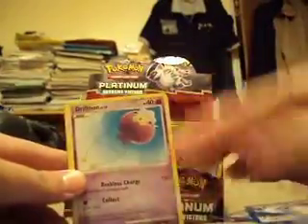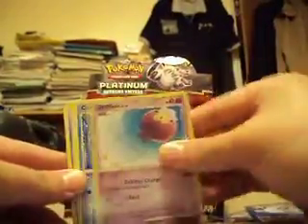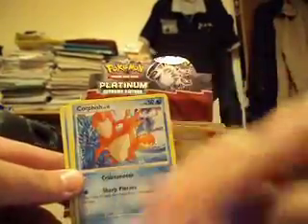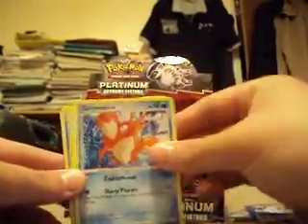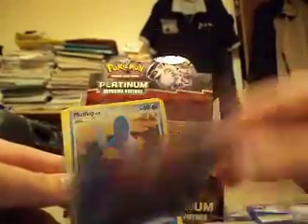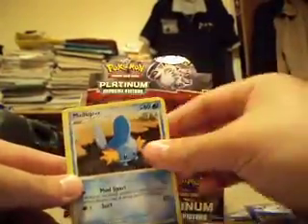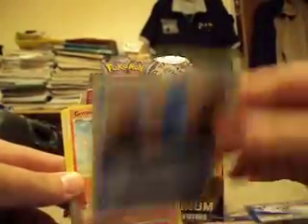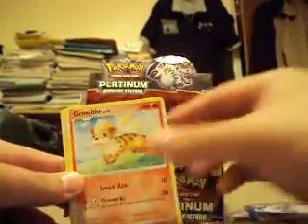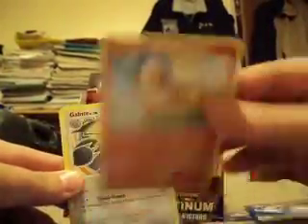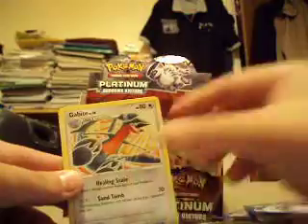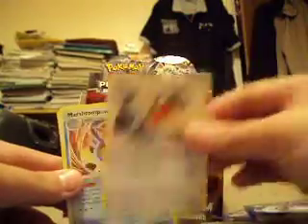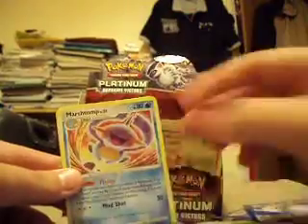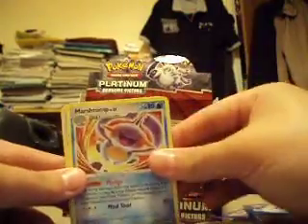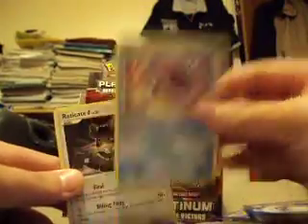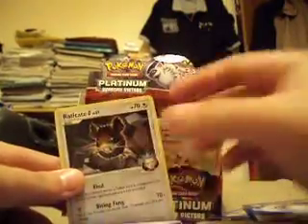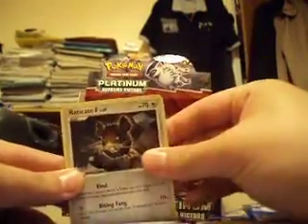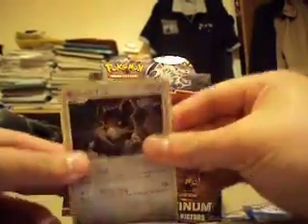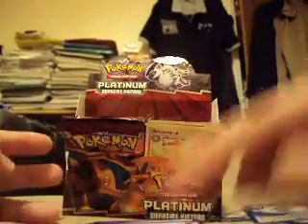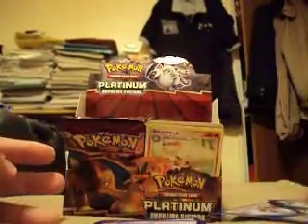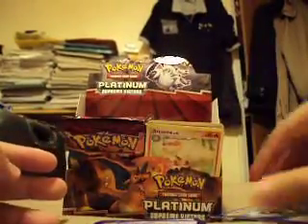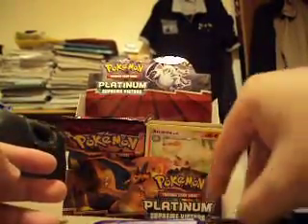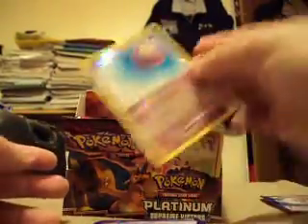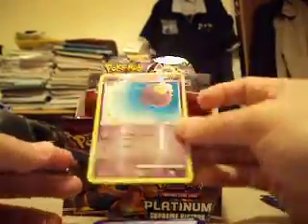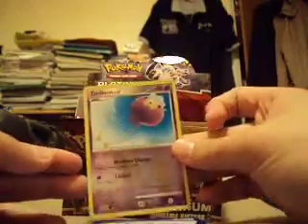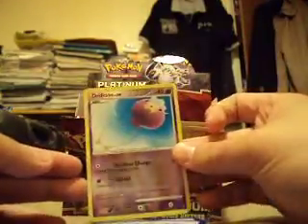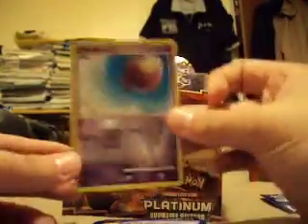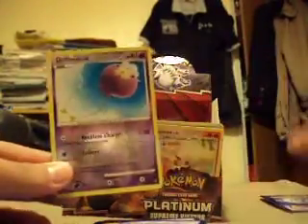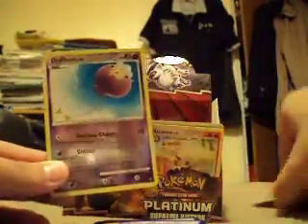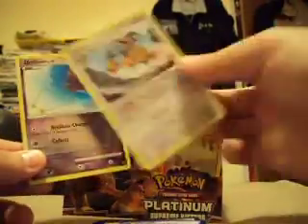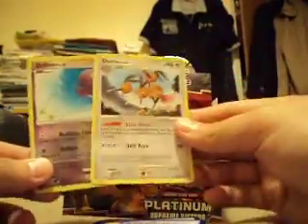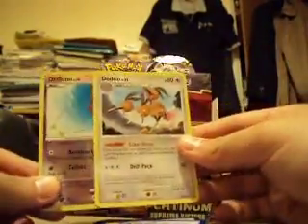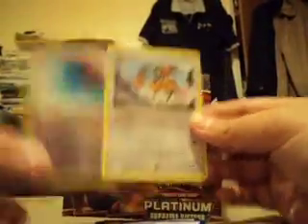Surskit, Drifloon, Corphish, Mudkip, Growlithe, Gabite, Marshtomp, Raticate G, and a Reverse Drifloon. And the Ware, the Dodrio.